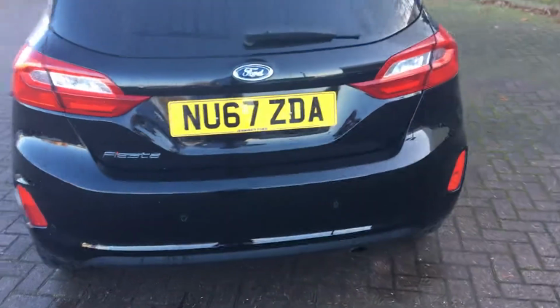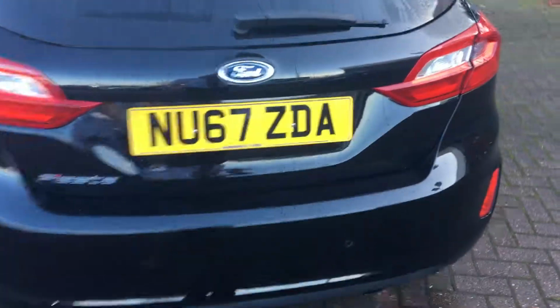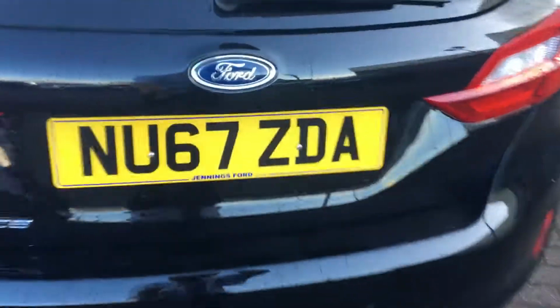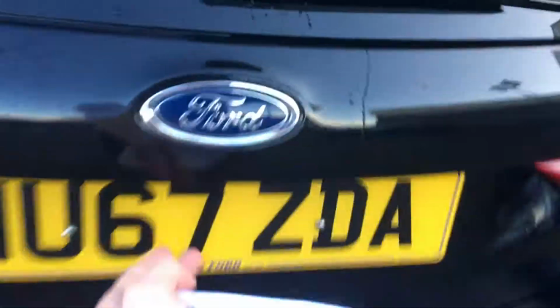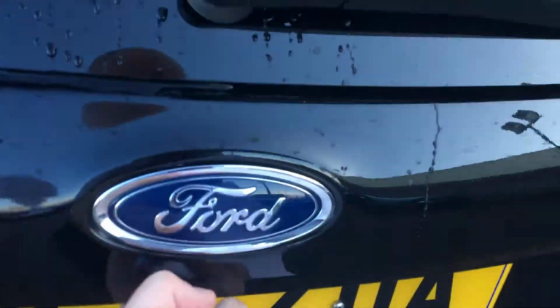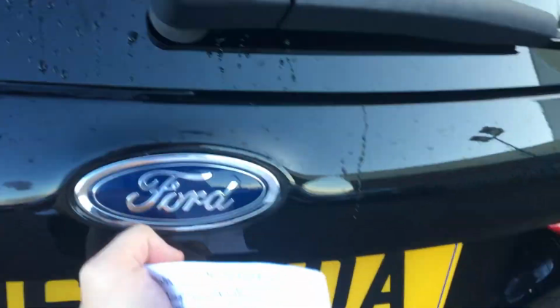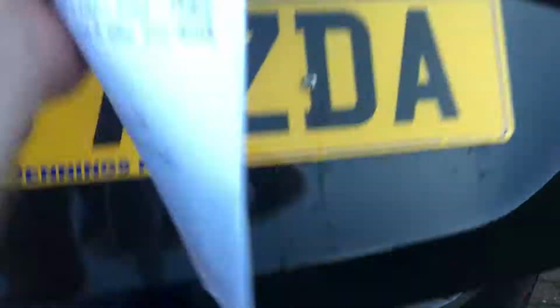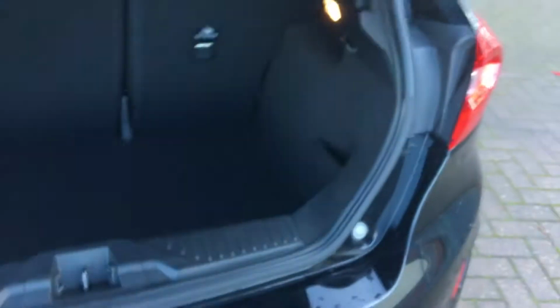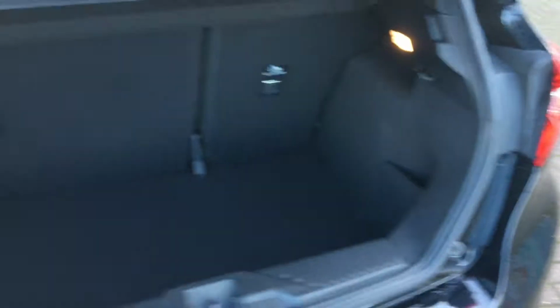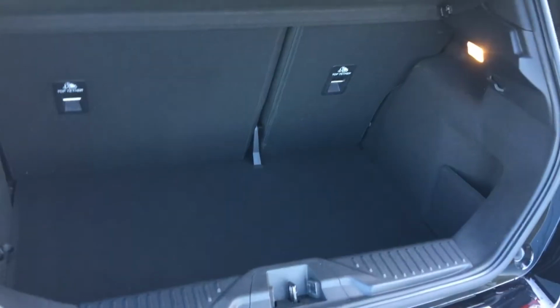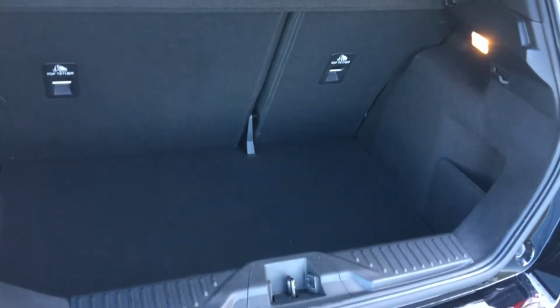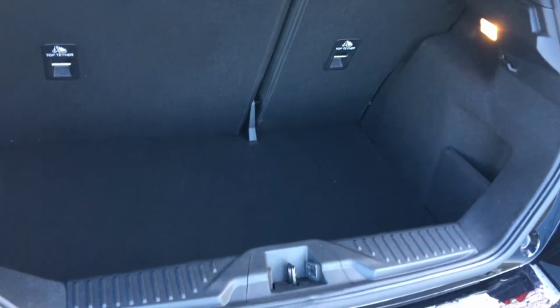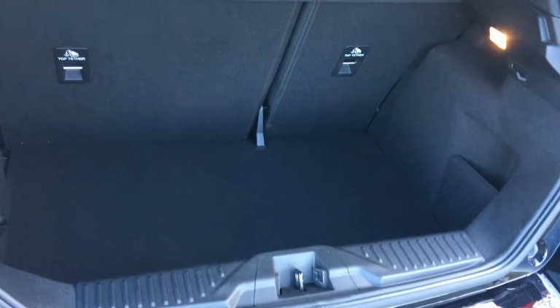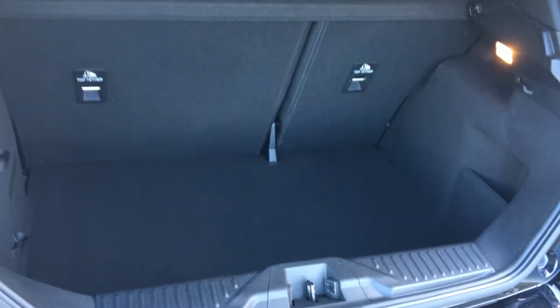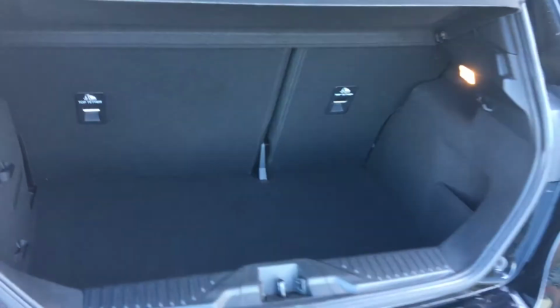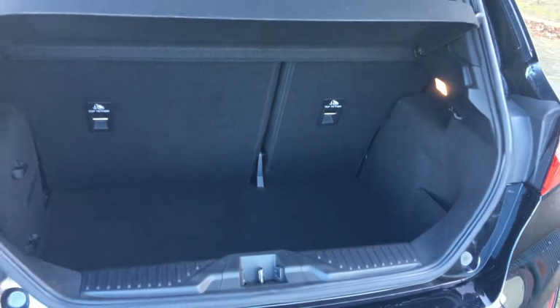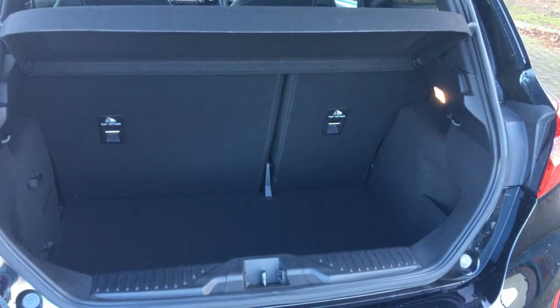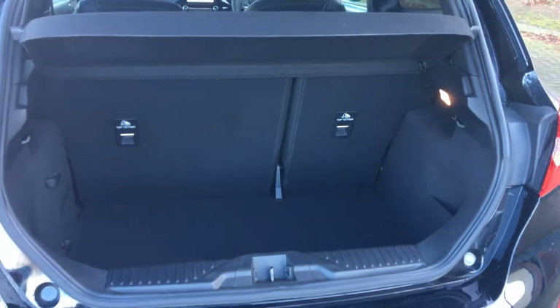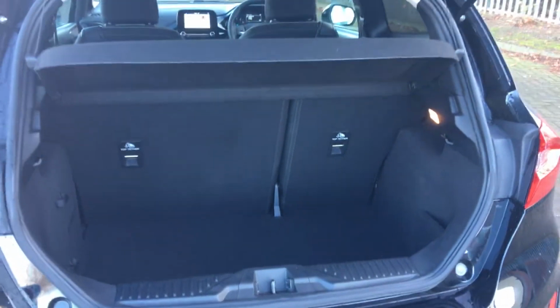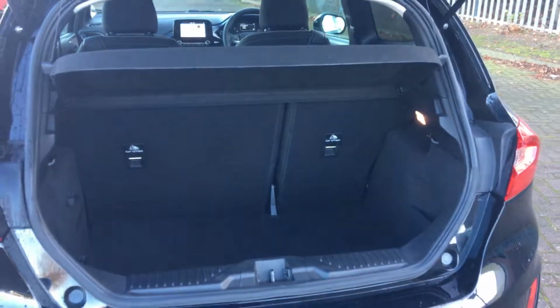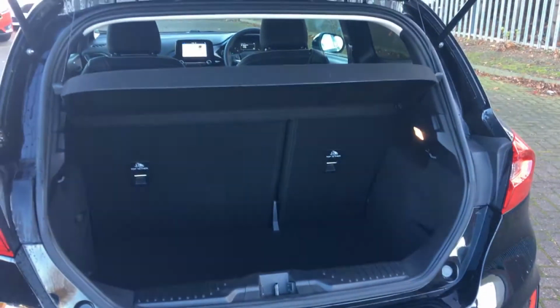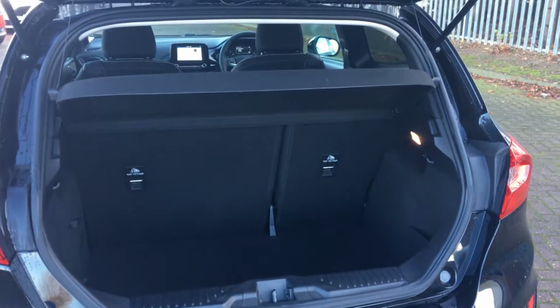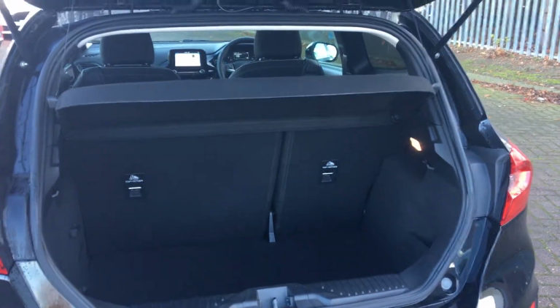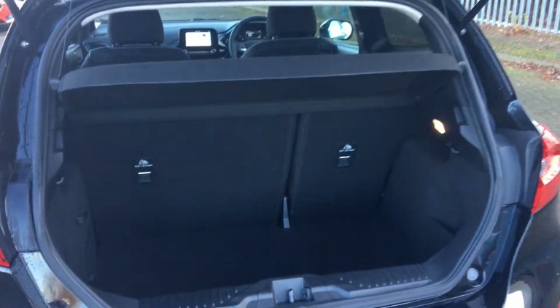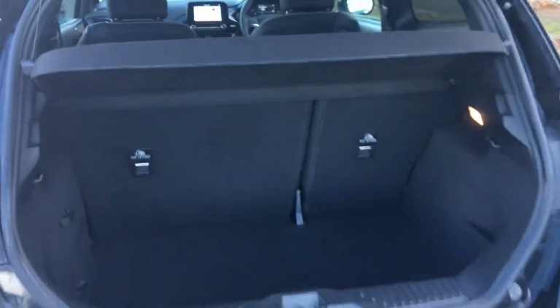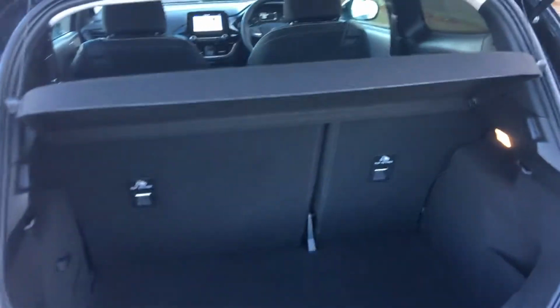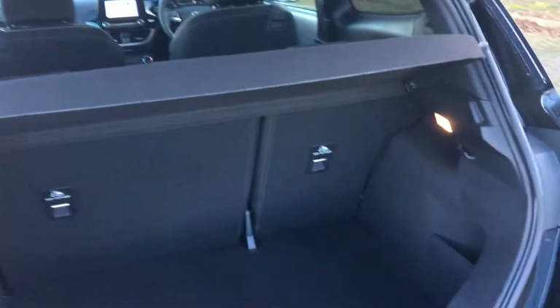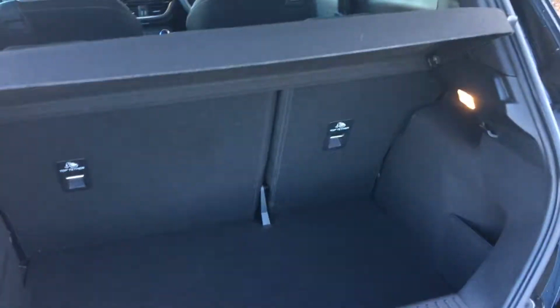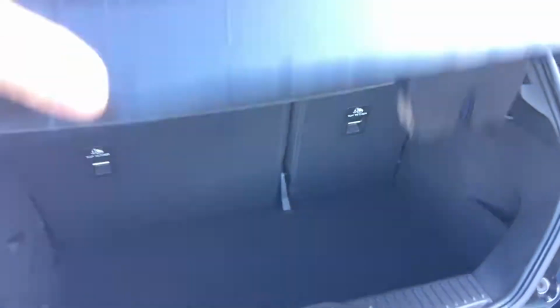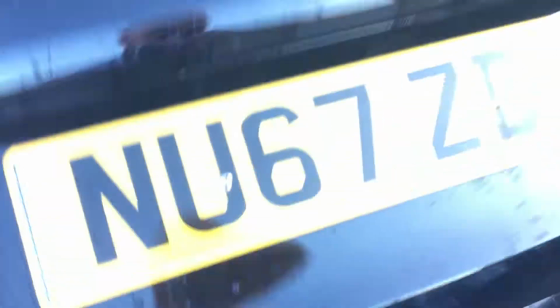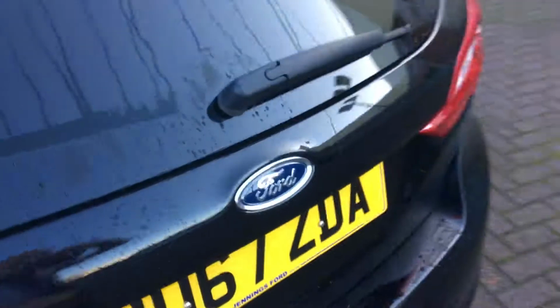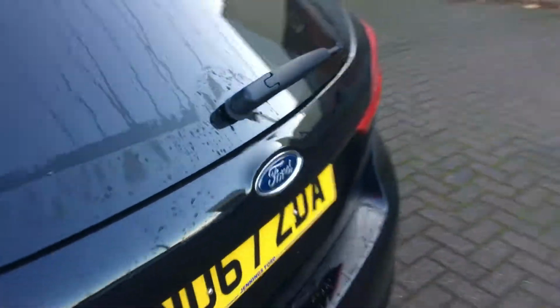I'll just show you the boot space. There's a lovely amount of boot space — really deep and really wide, perfect for all your everyday needs. Certainly a lot you can fit in there, and you can also fold the back seats down if you want a little bit more space.